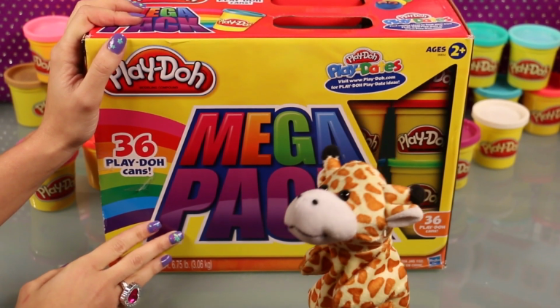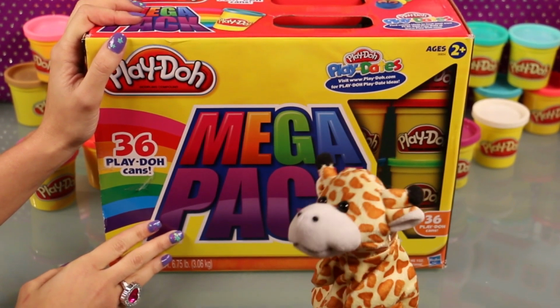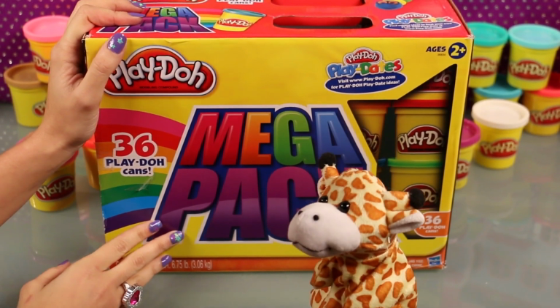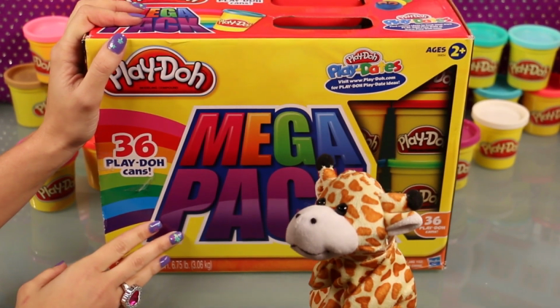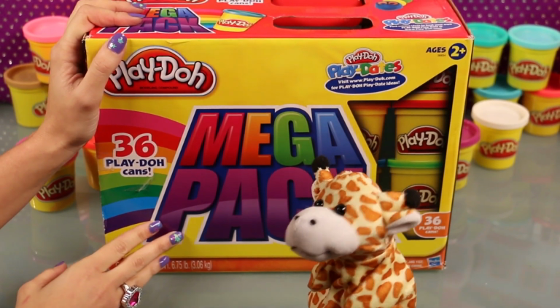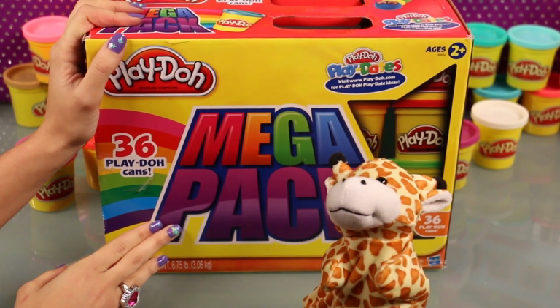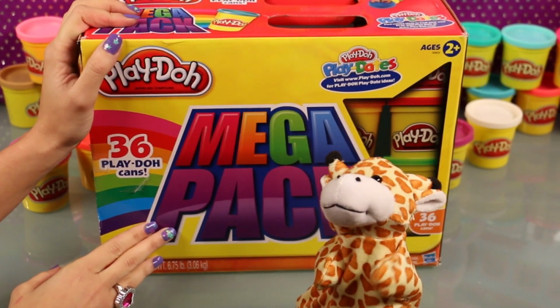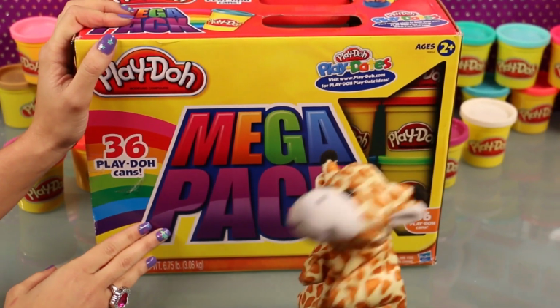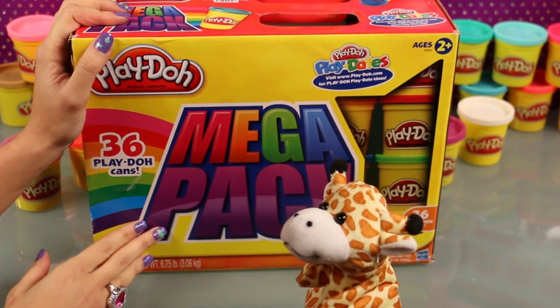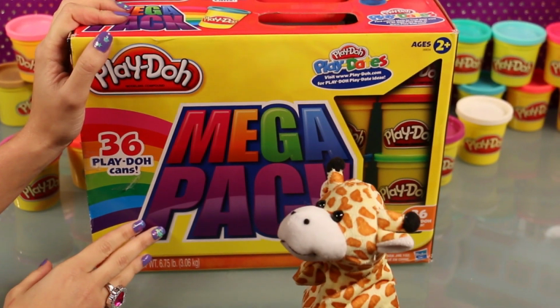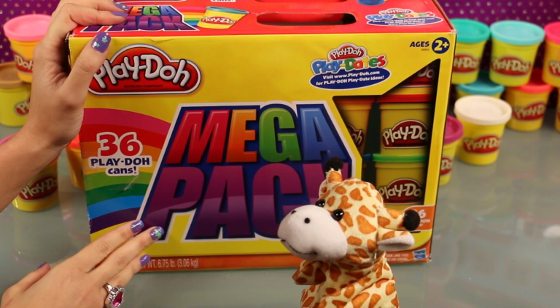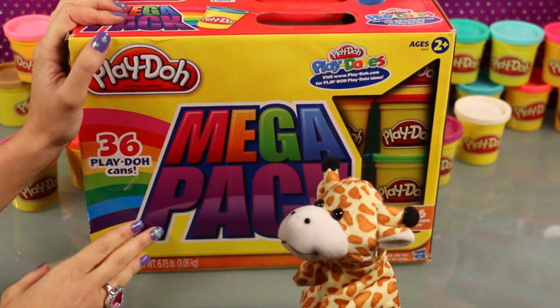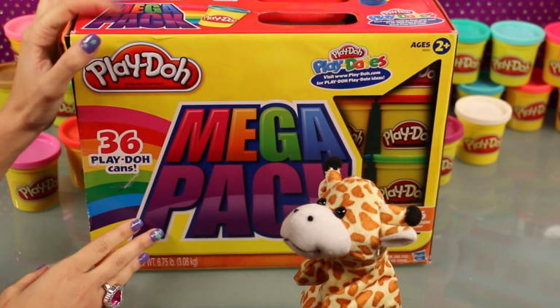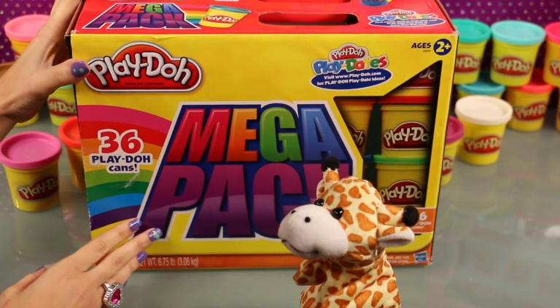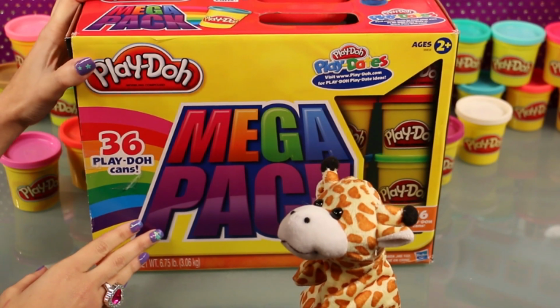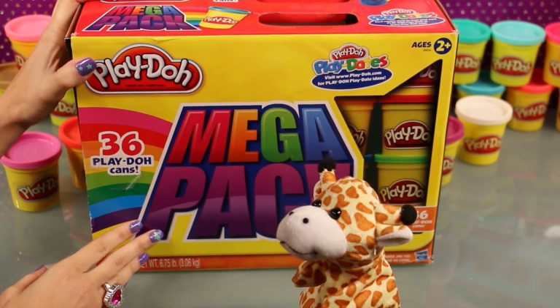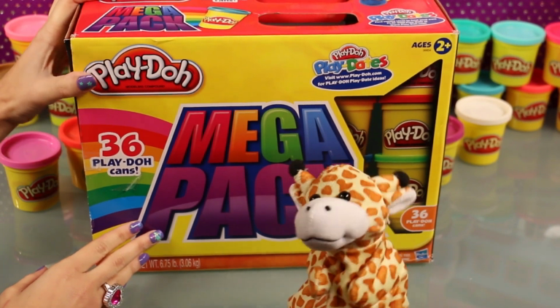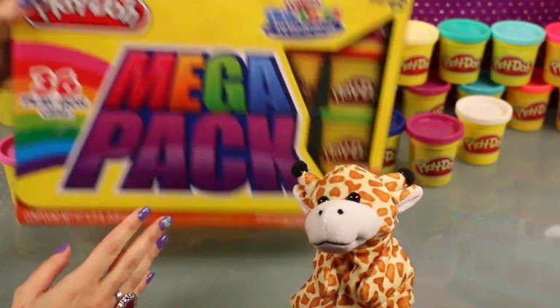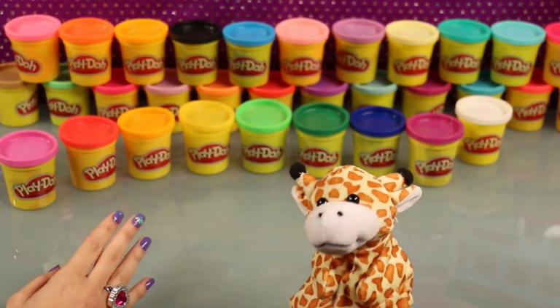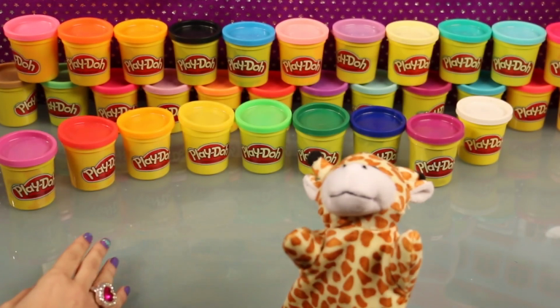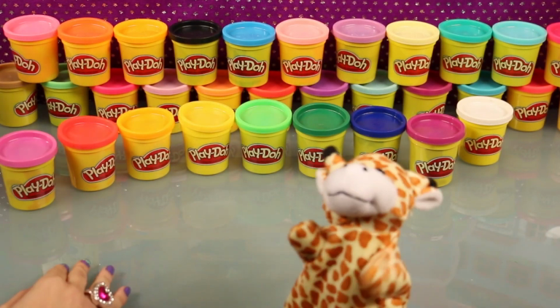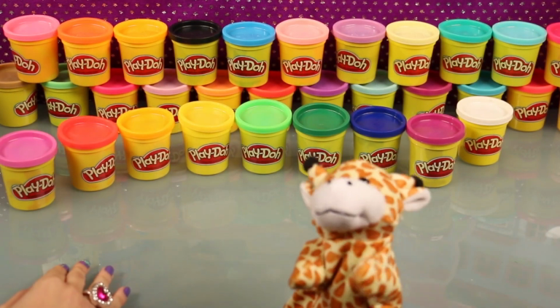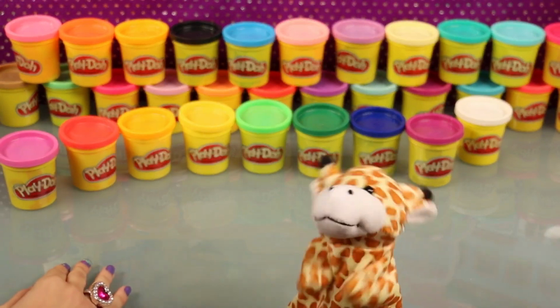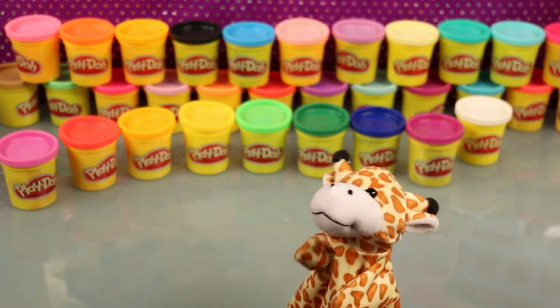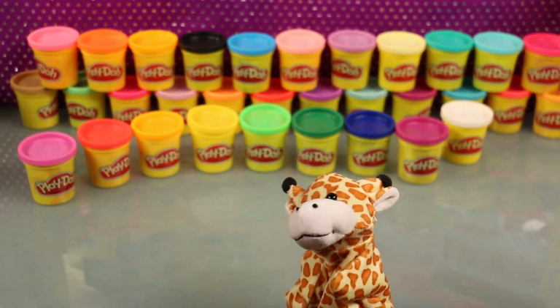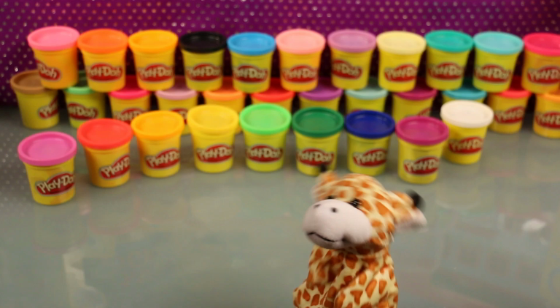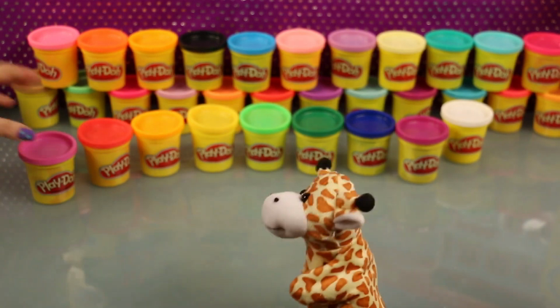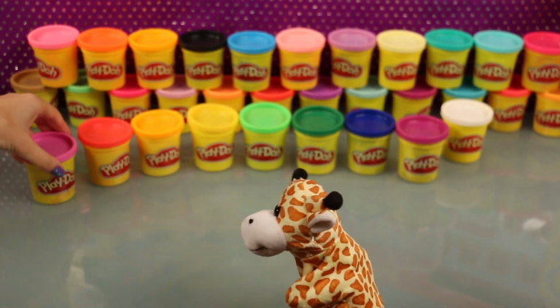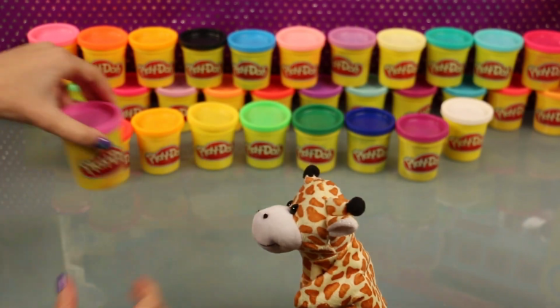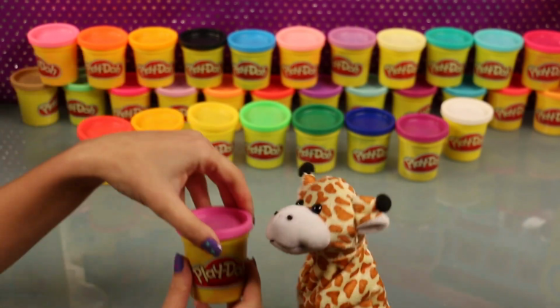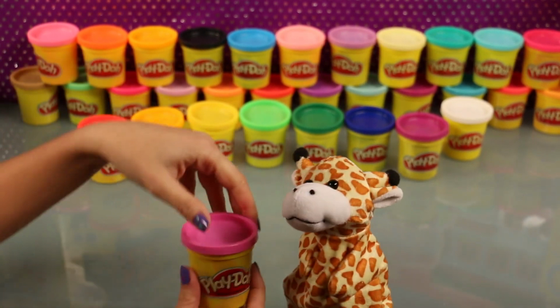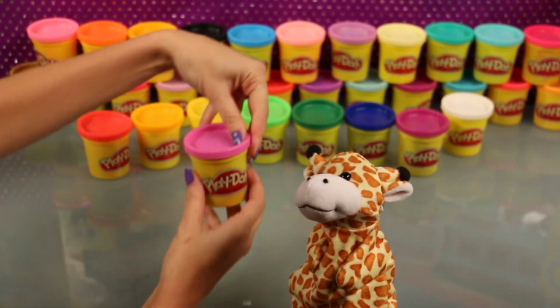Hi Gerald! Oh, hello there! Gerald will be our helper today. Thanks so much for helping us today, Gerald. Oh, it is my pleasure. I love to be of service.